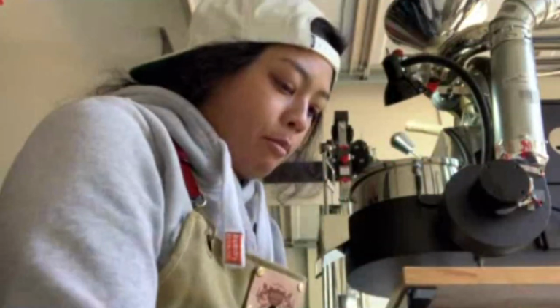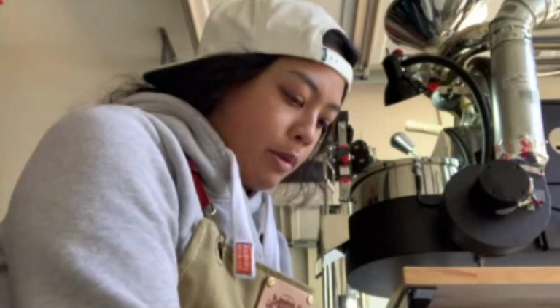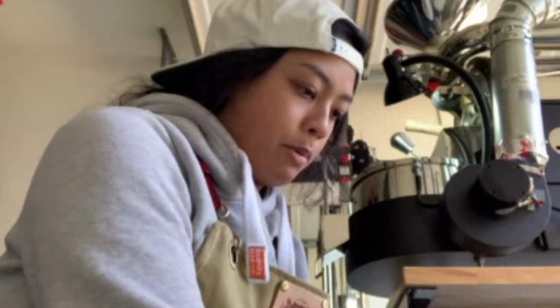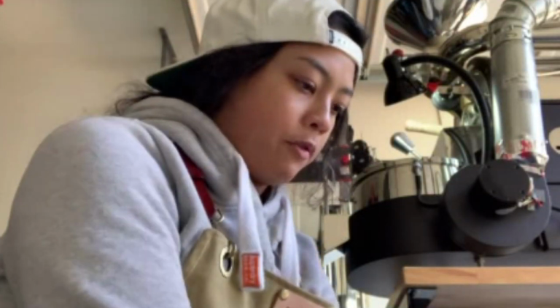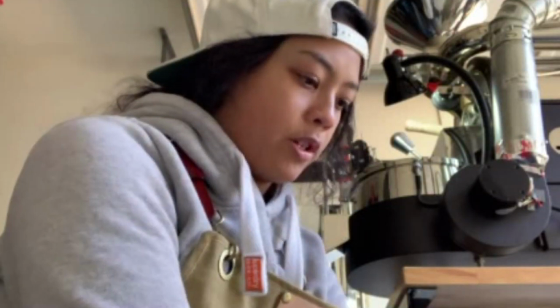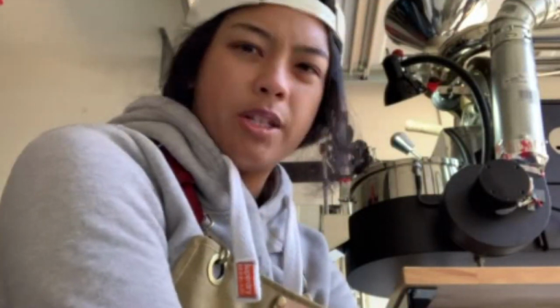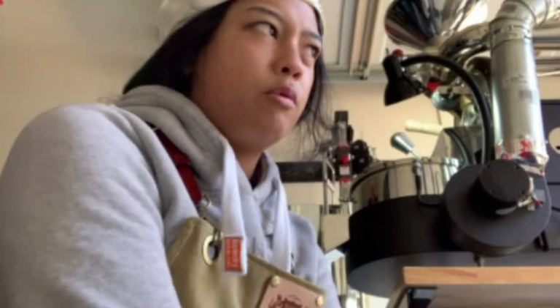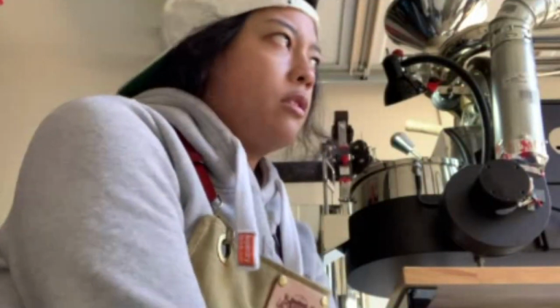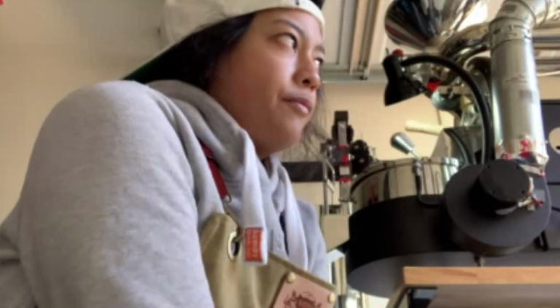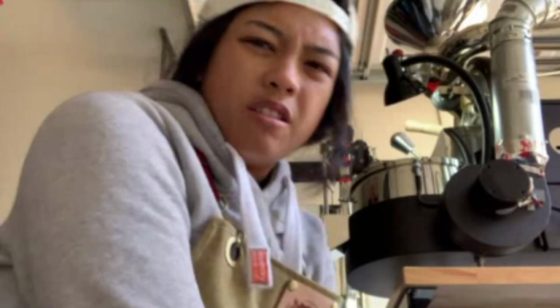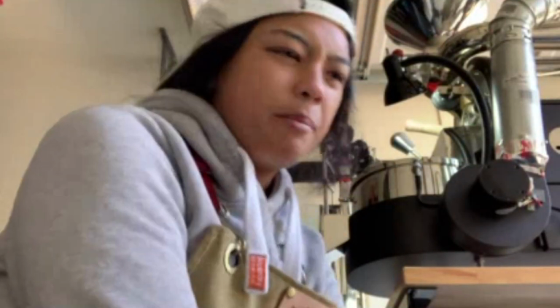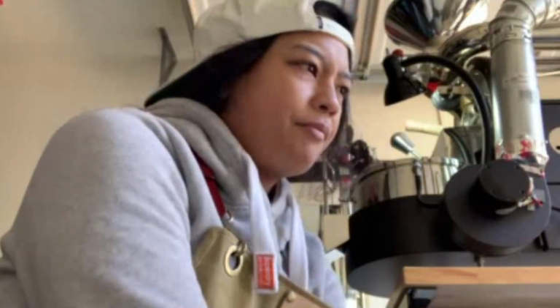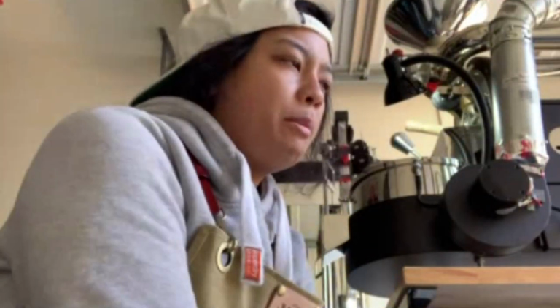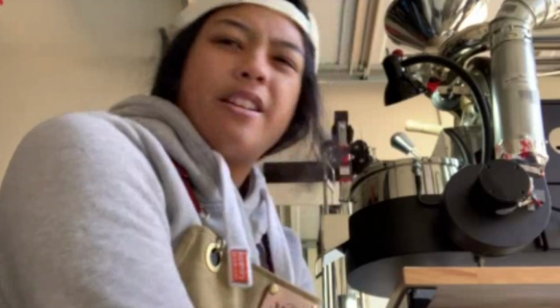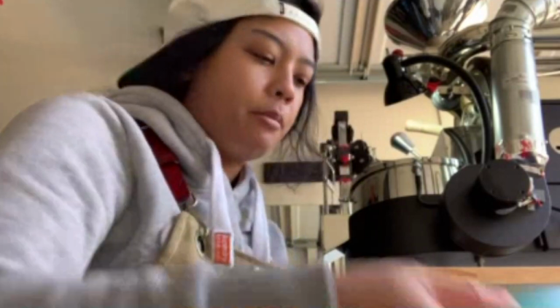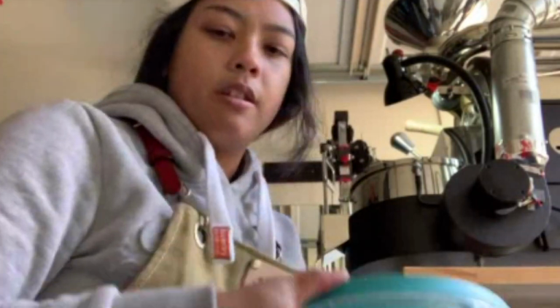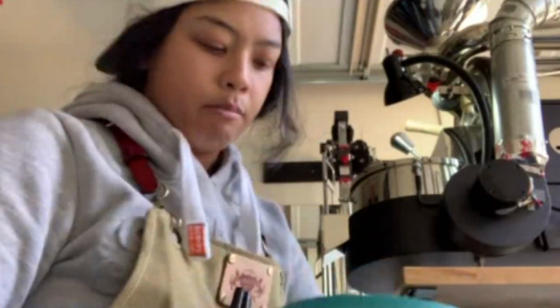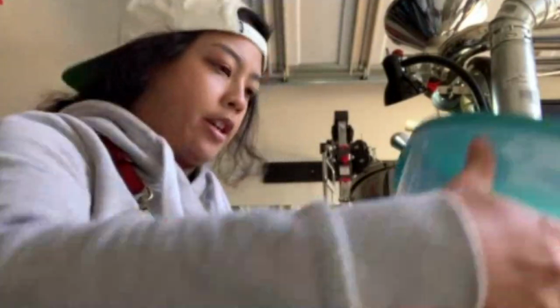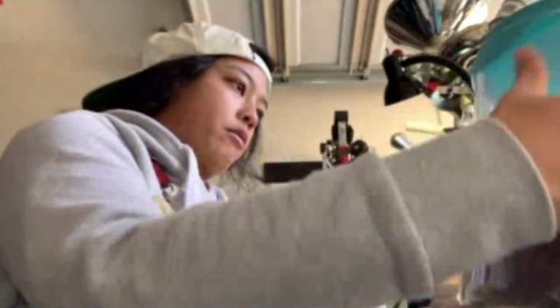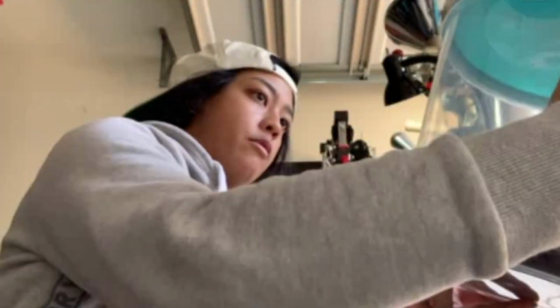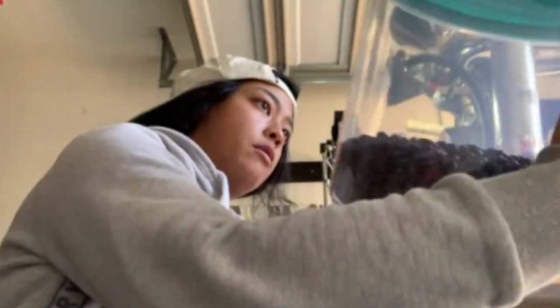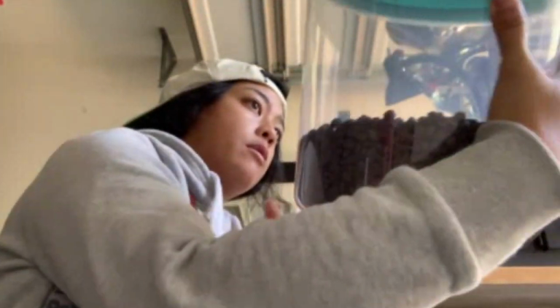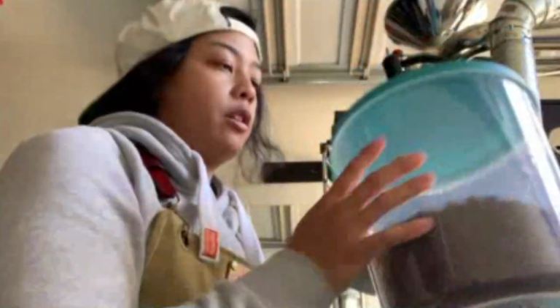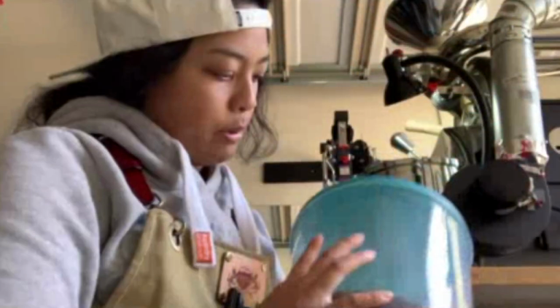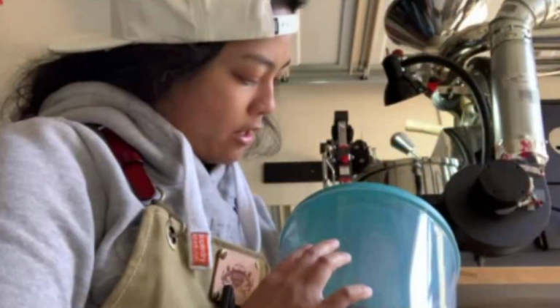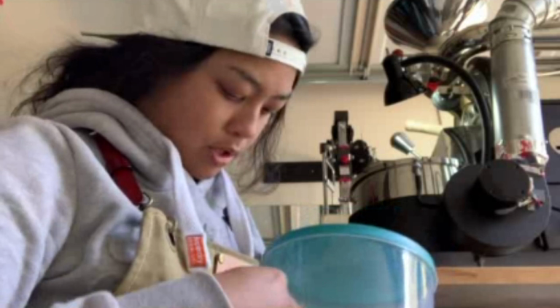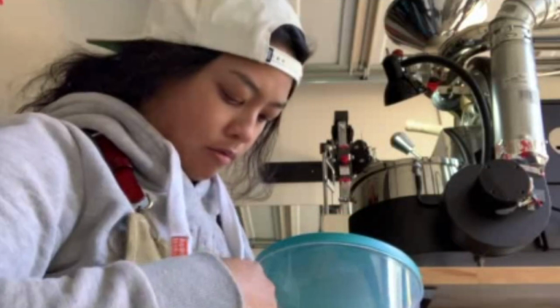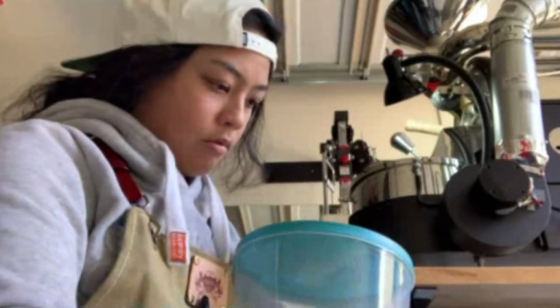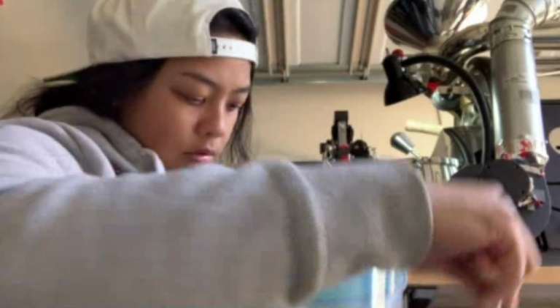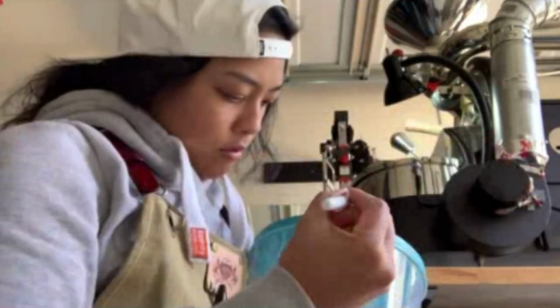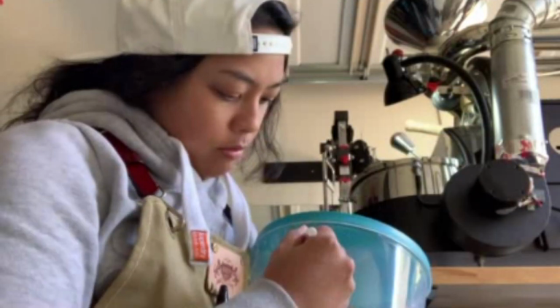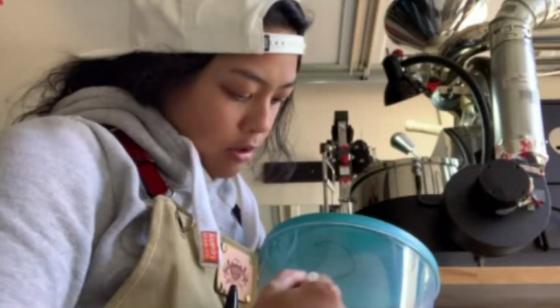It smells much better than the first one — though I think I maybe baked it a little. Labeling it number two and good to go.